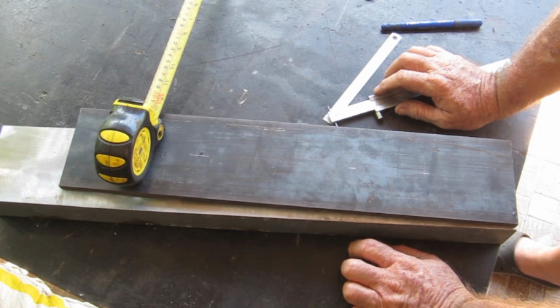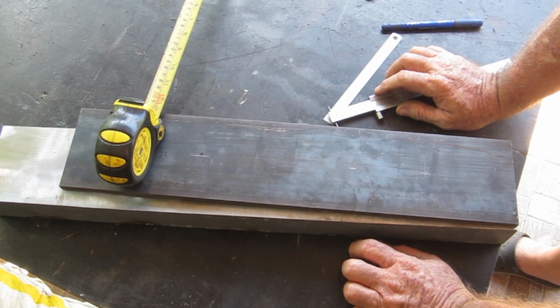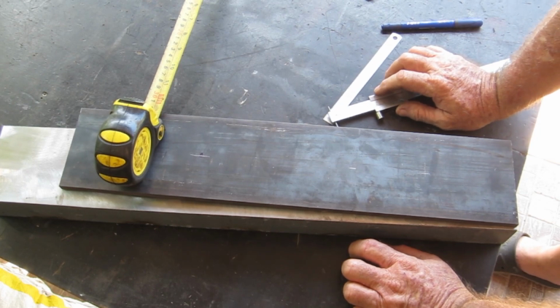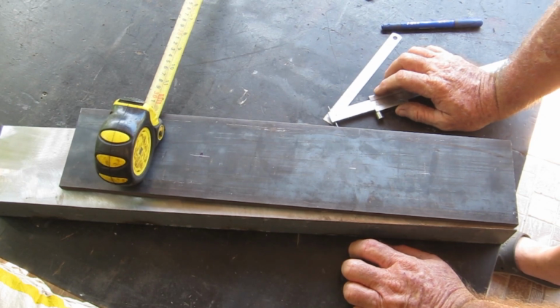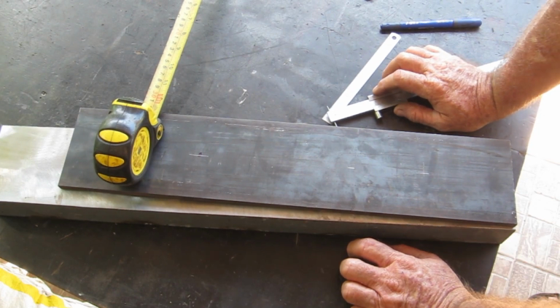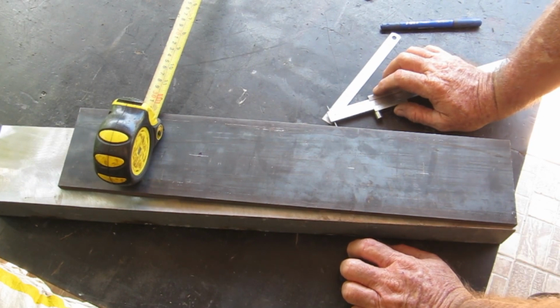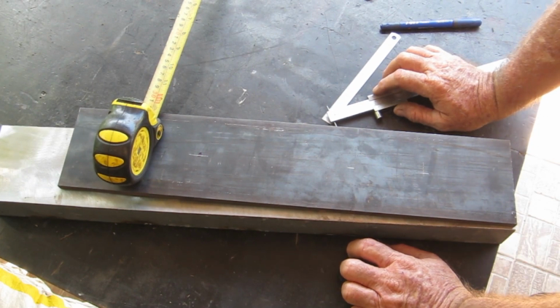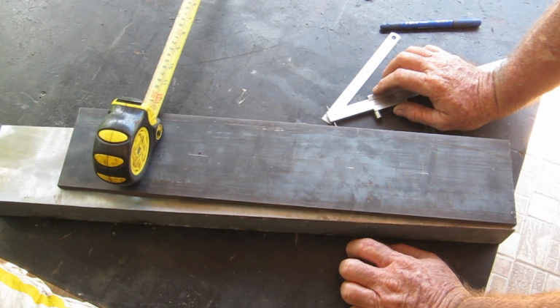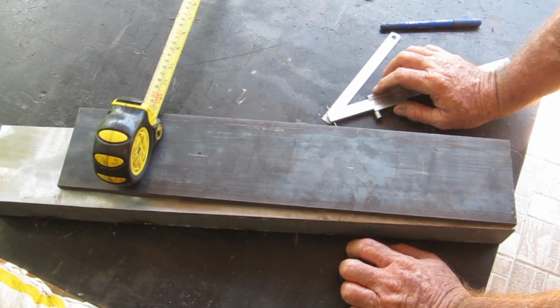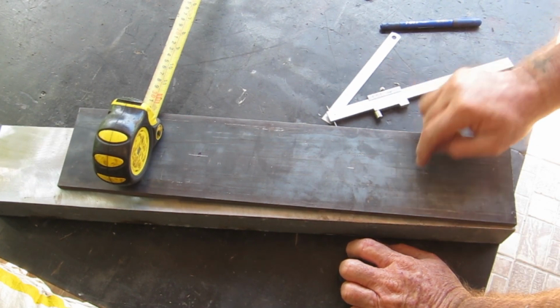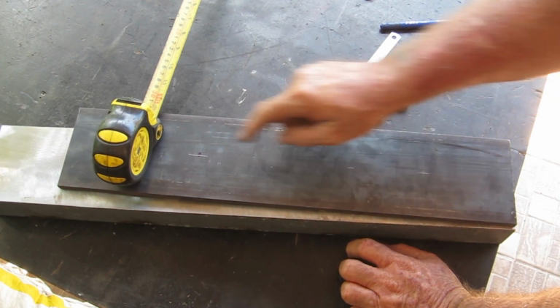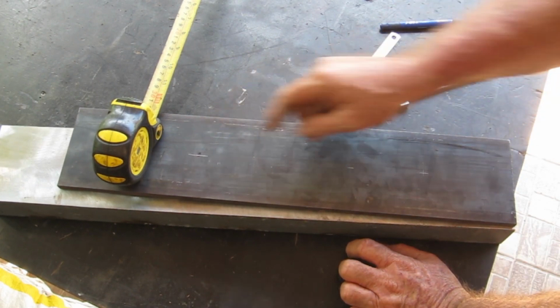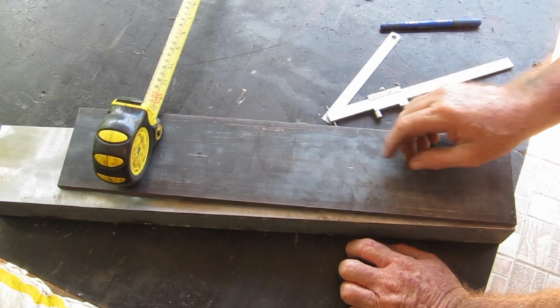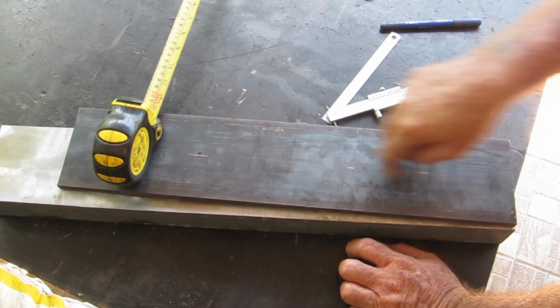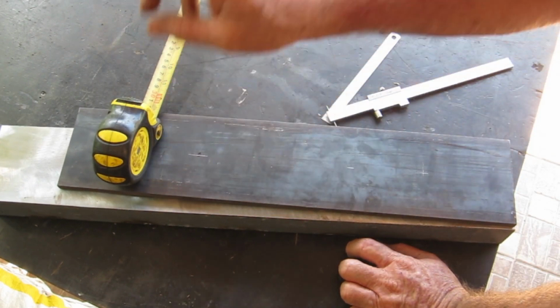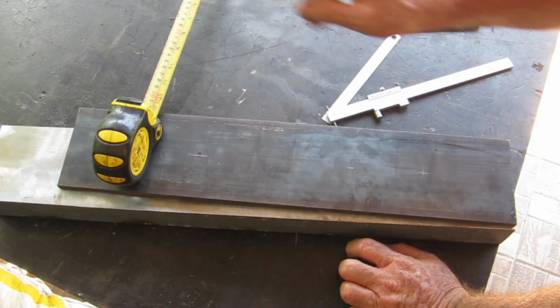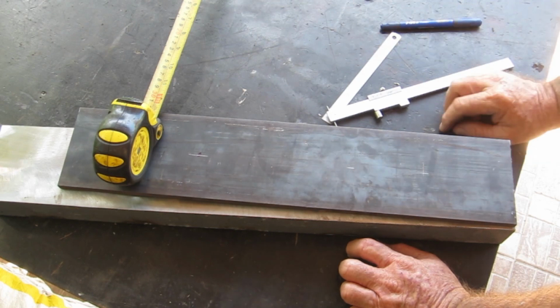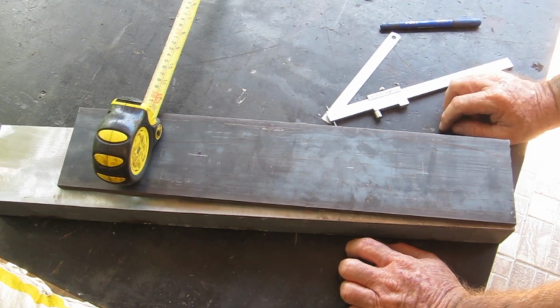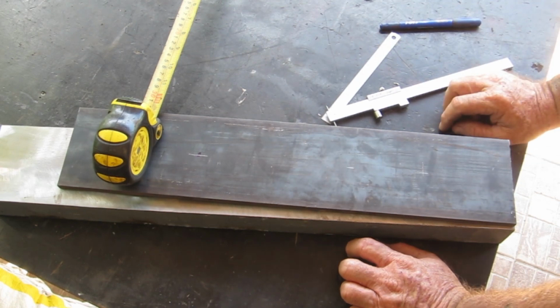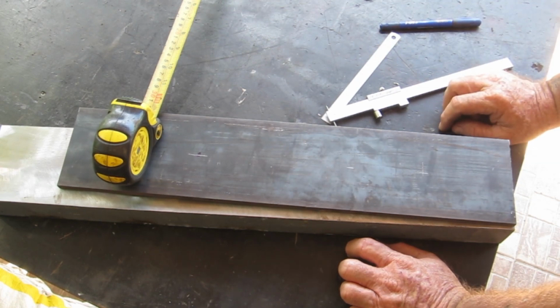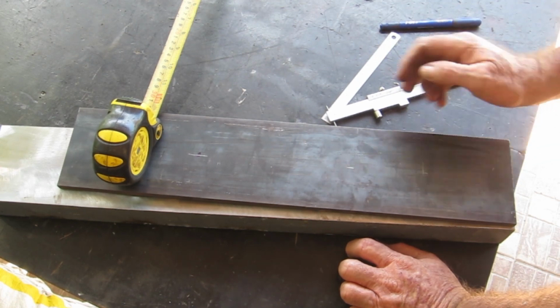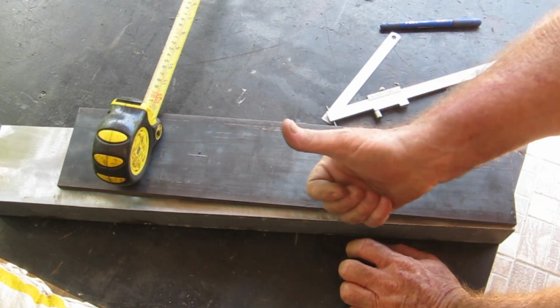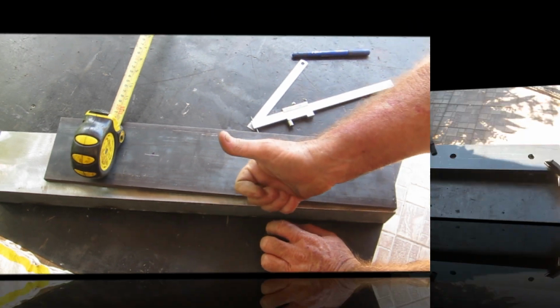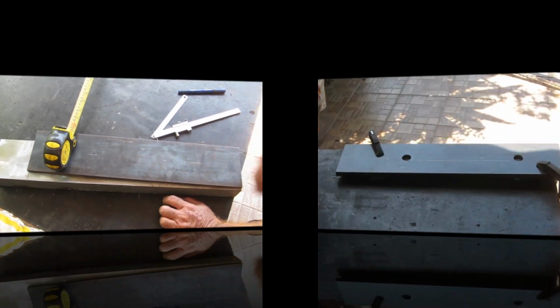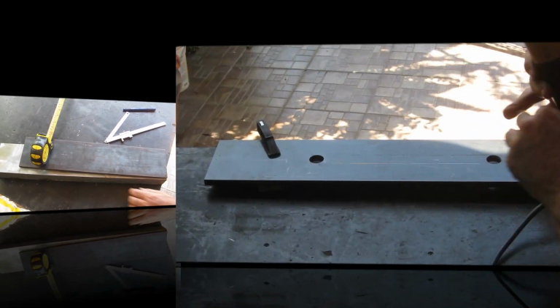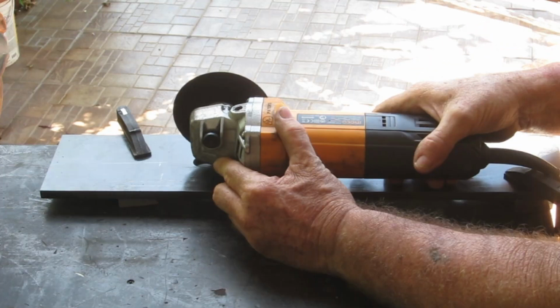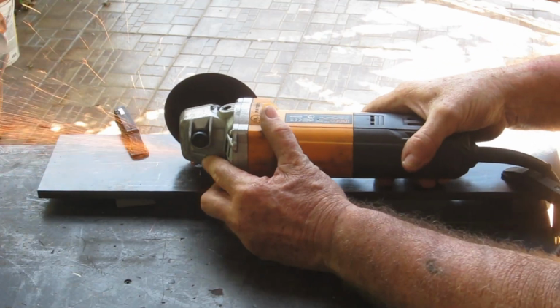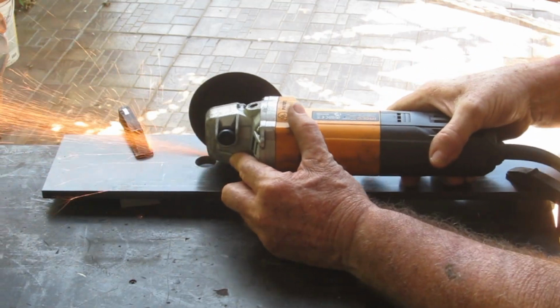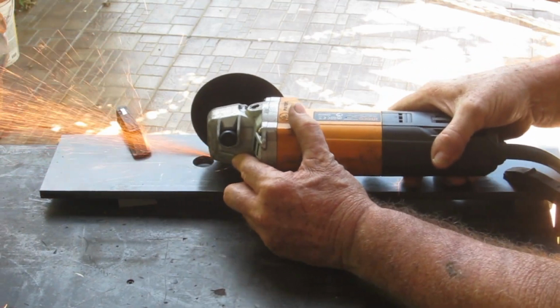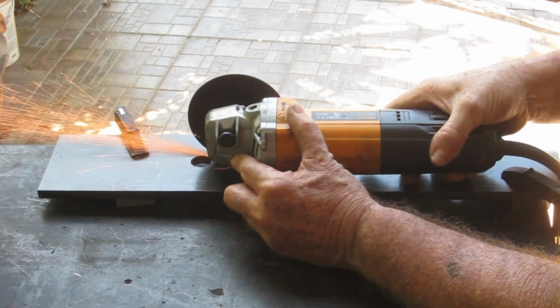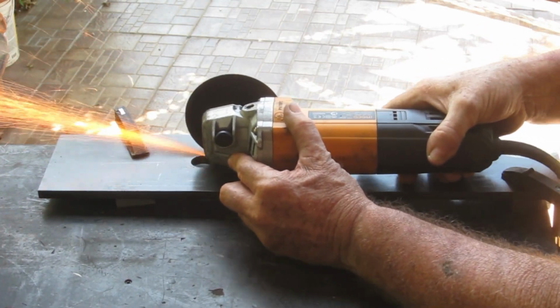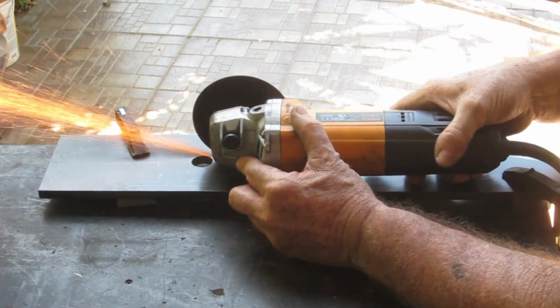I'll get the hole saw out, get the holes in there, and cut it out with the angle grinder.